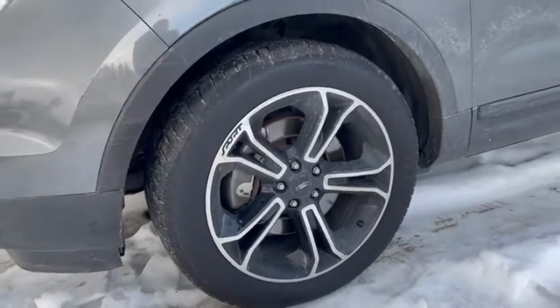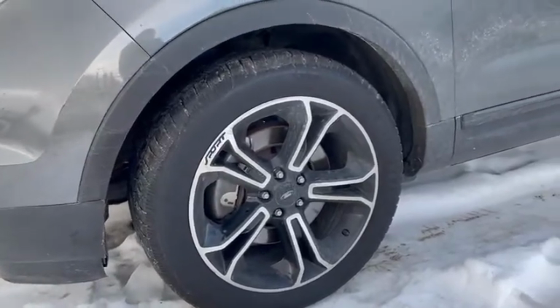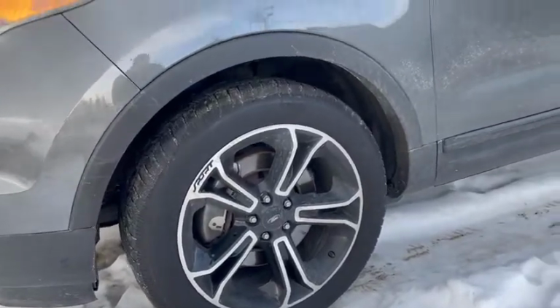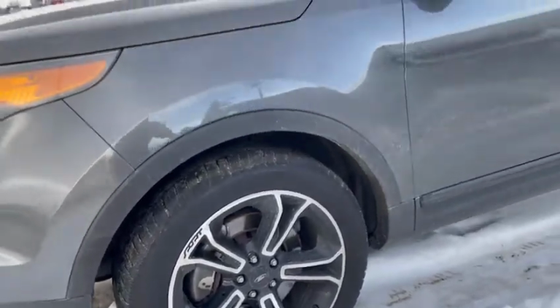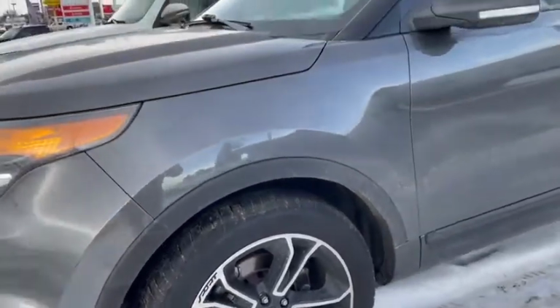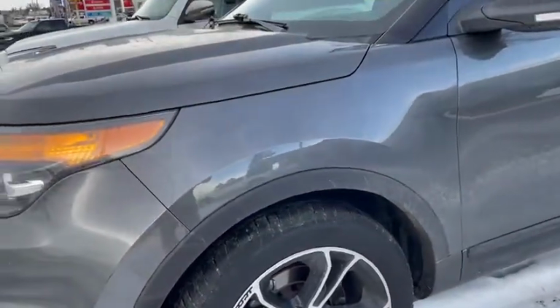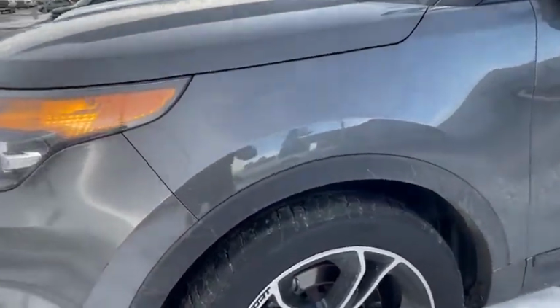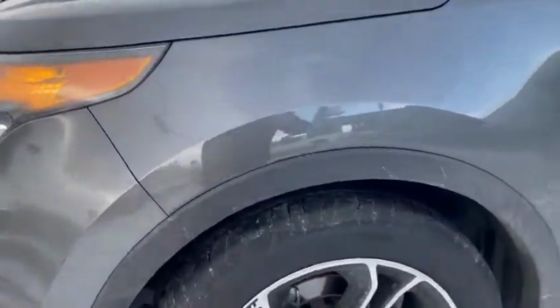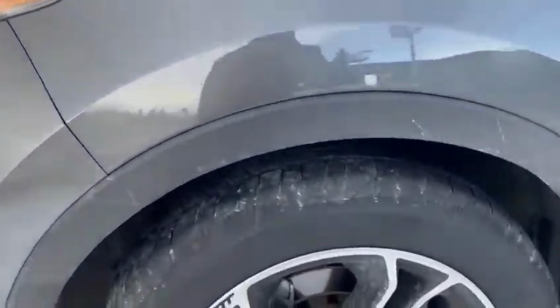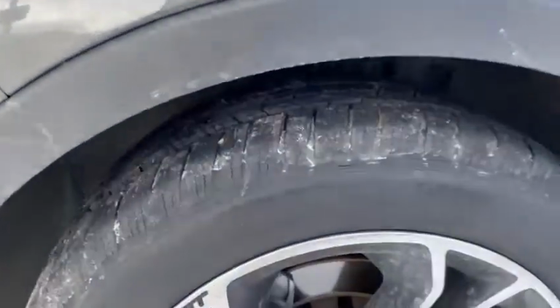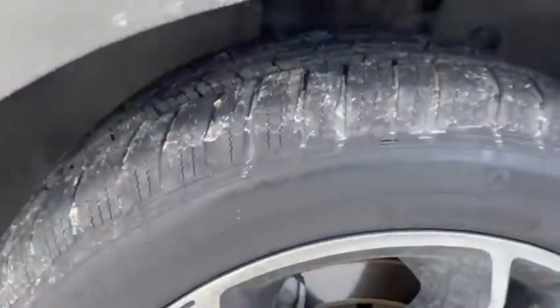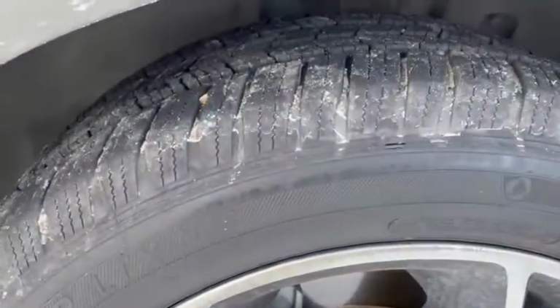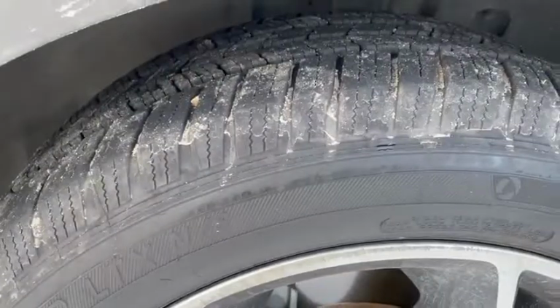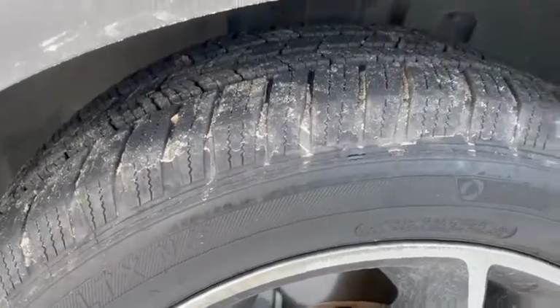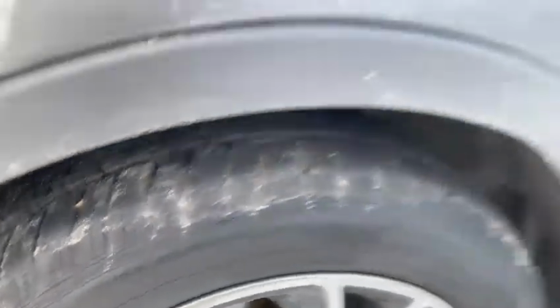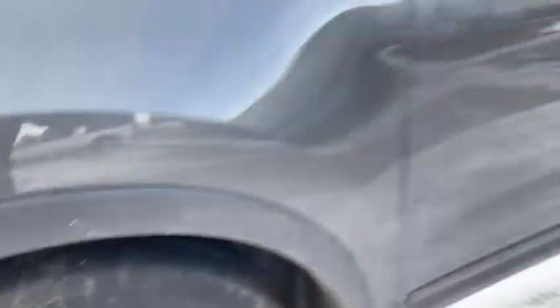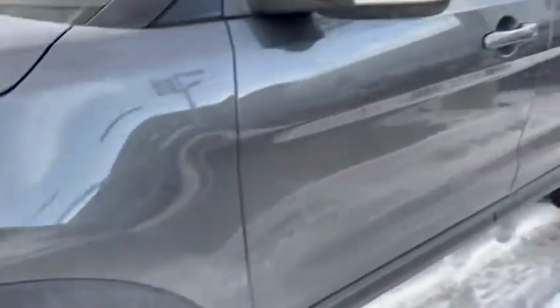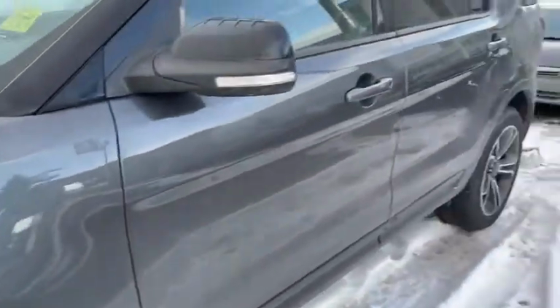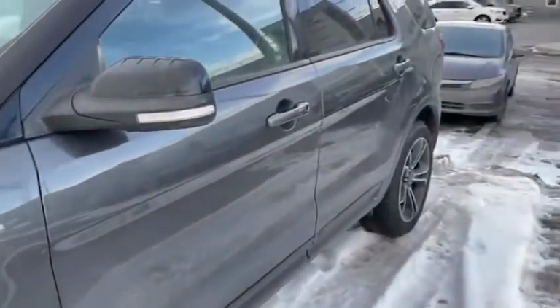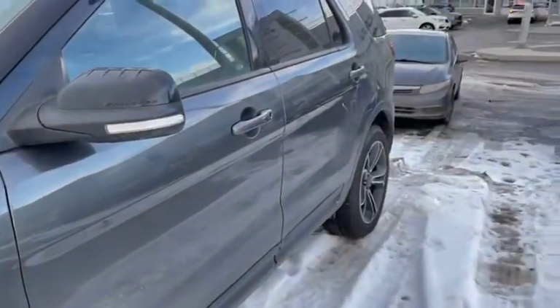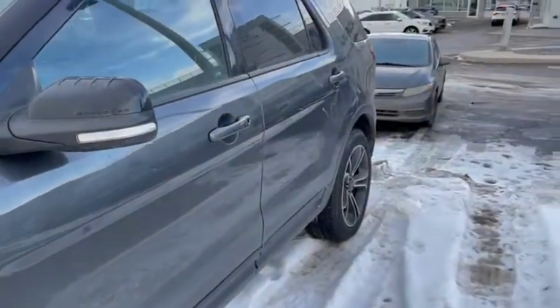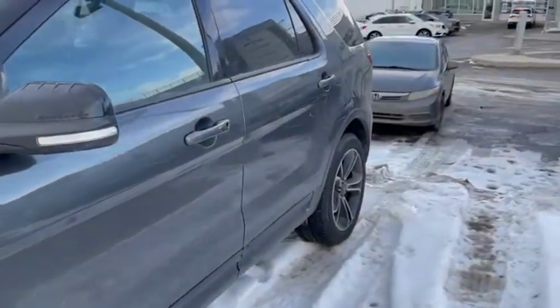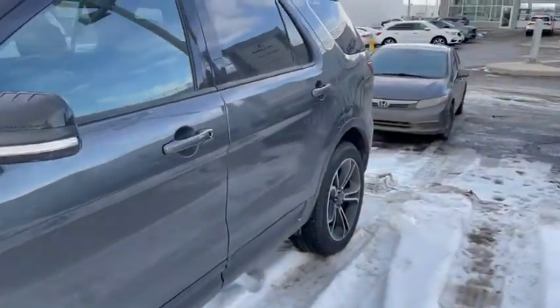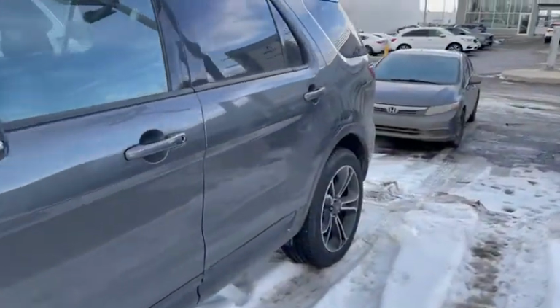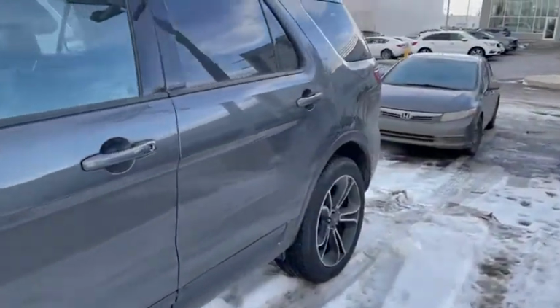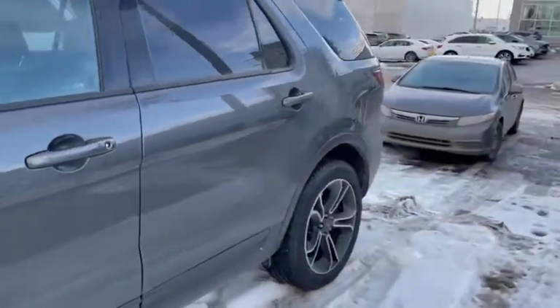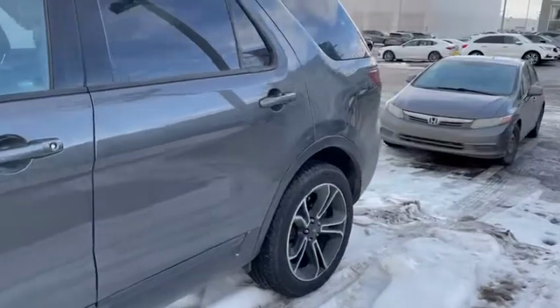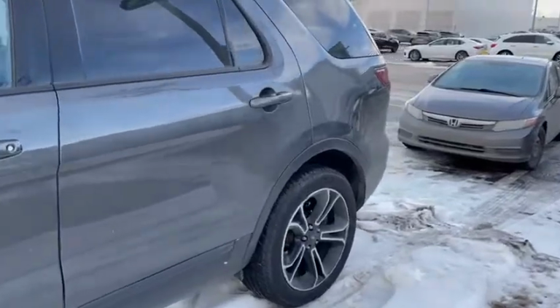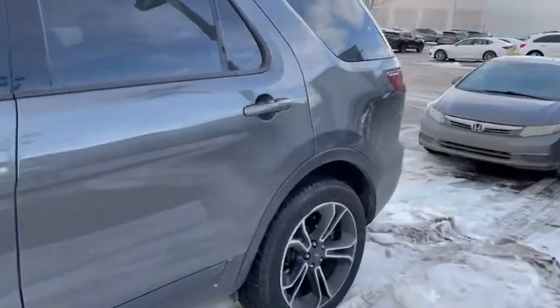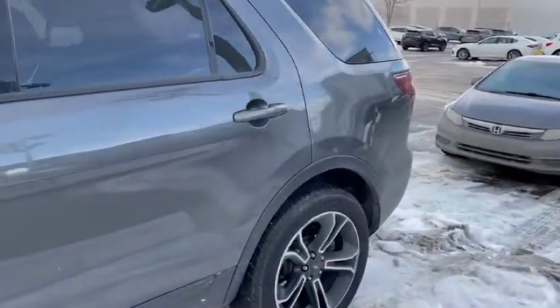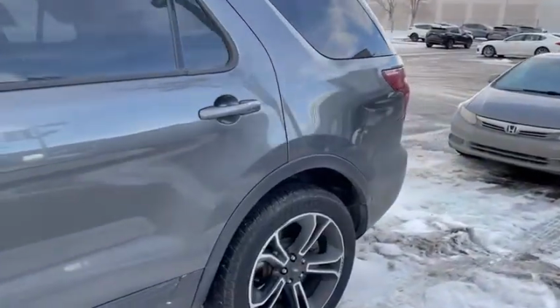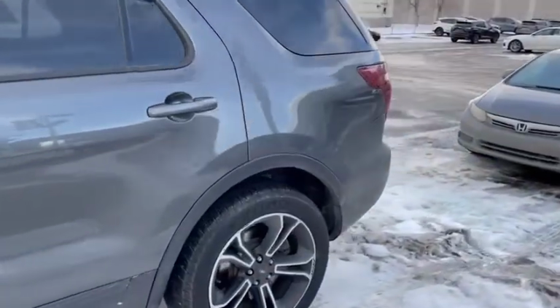Beautiful rims and tires, very good — I would say almost brand new. It's the seven-seater, again very clean inside and out.